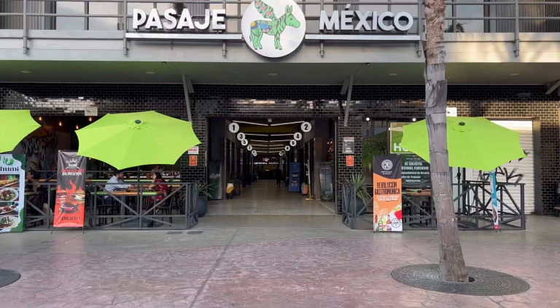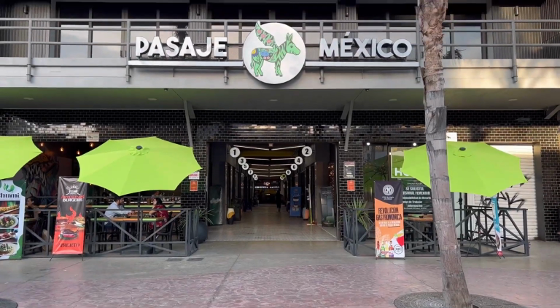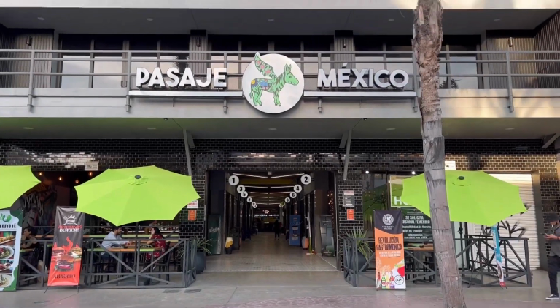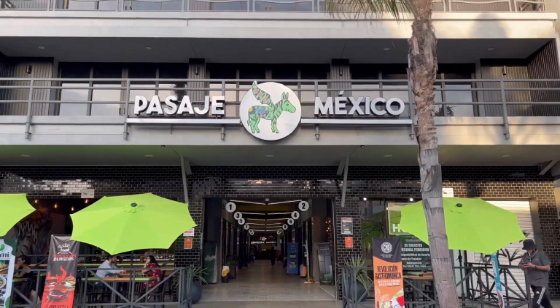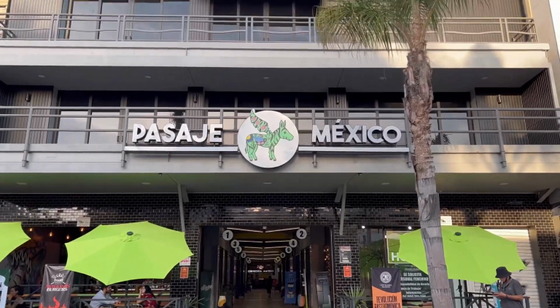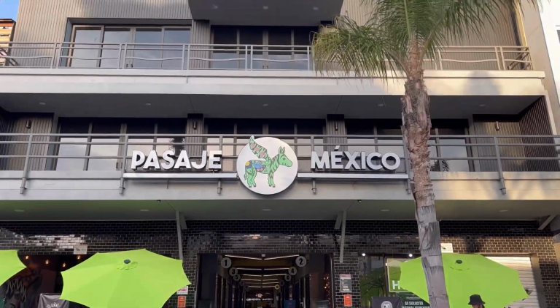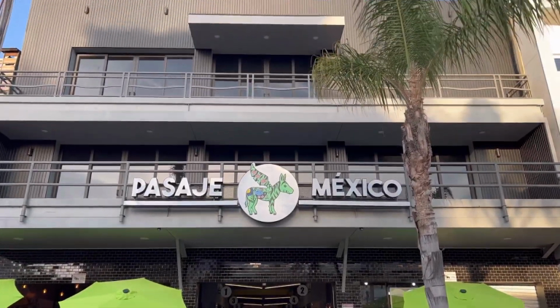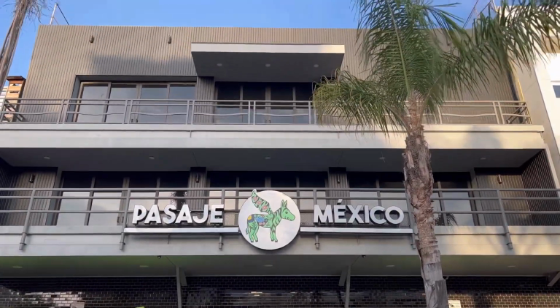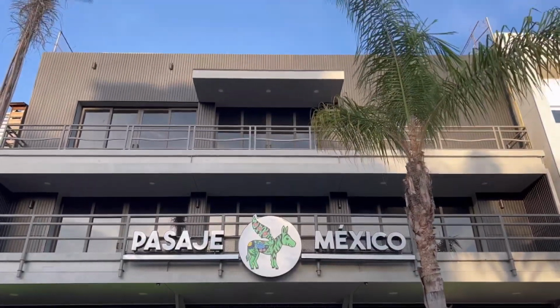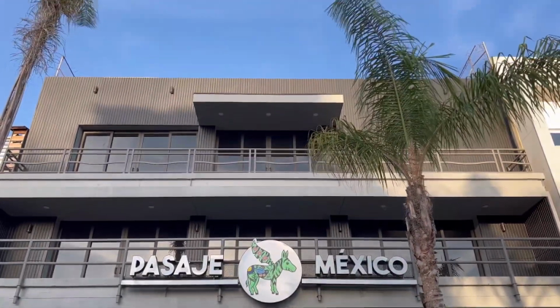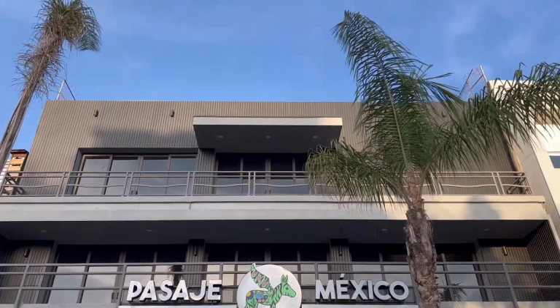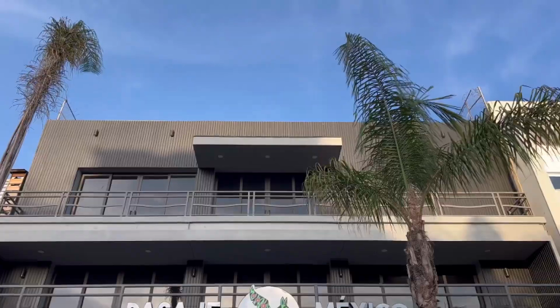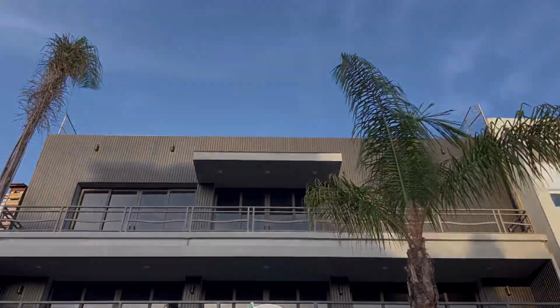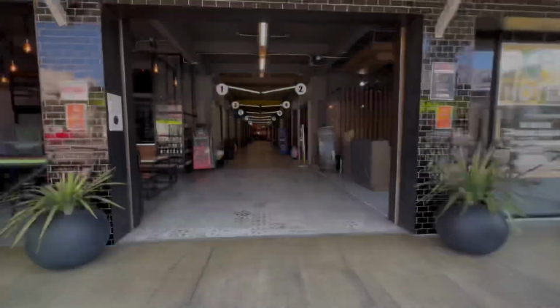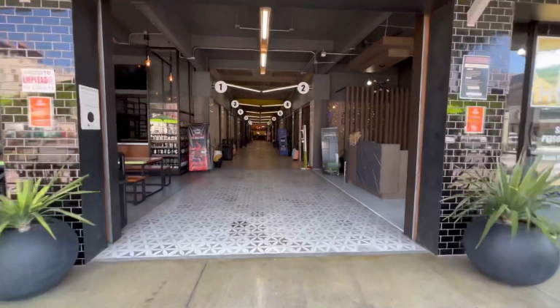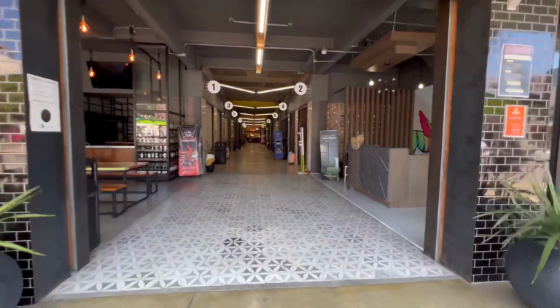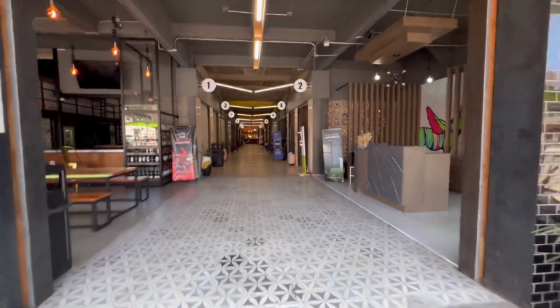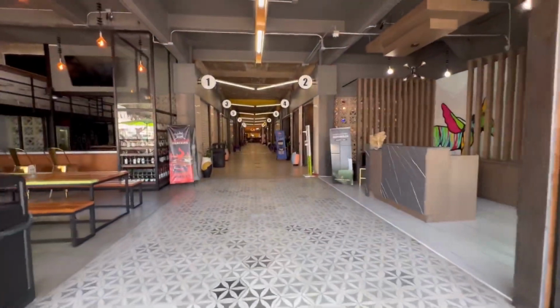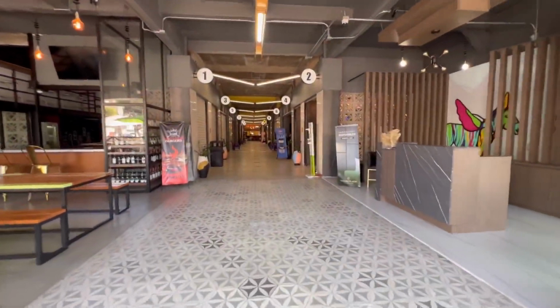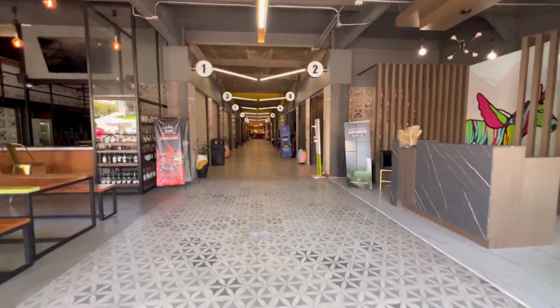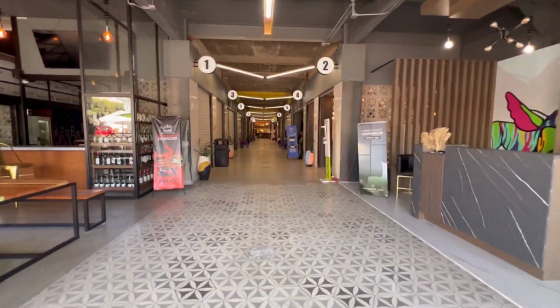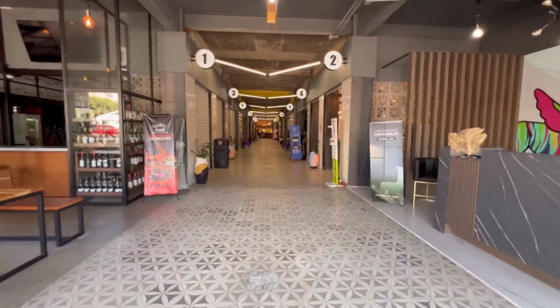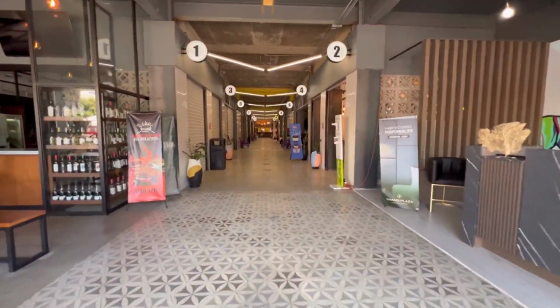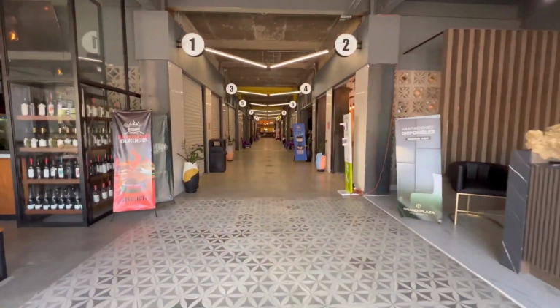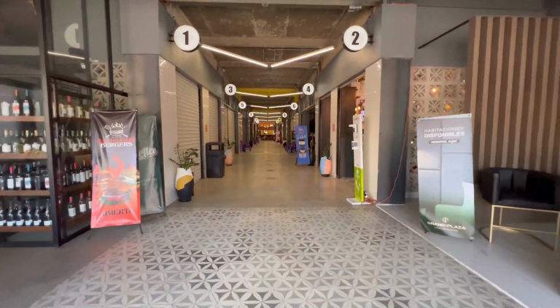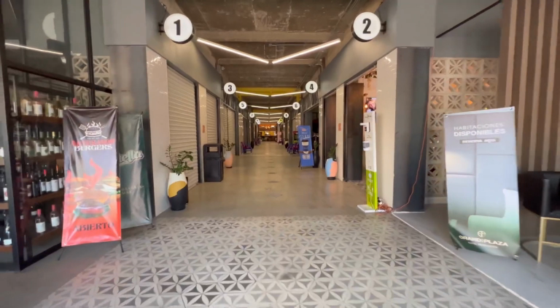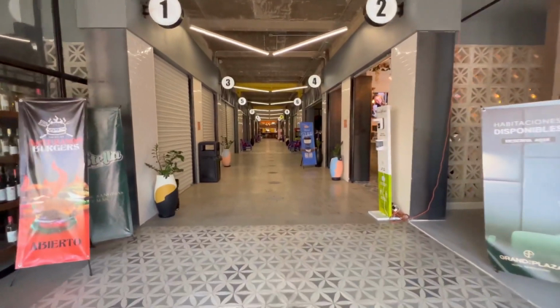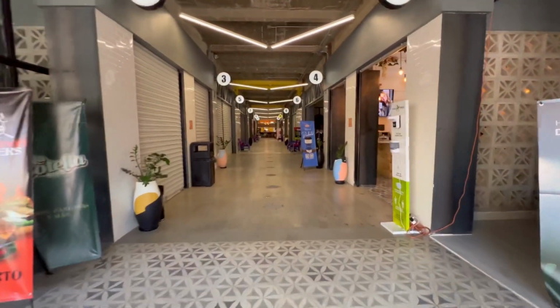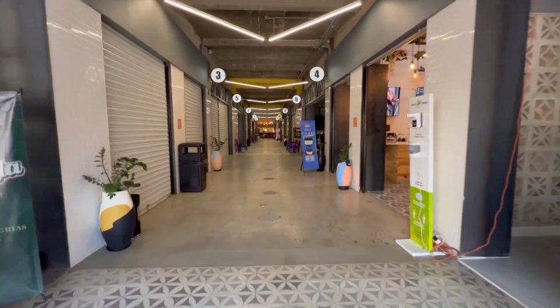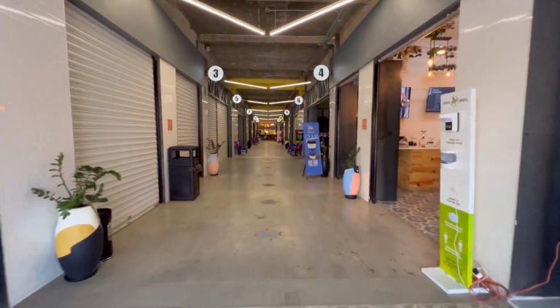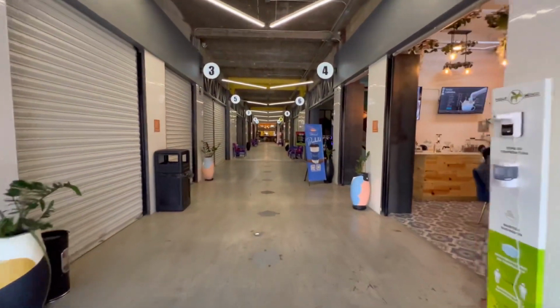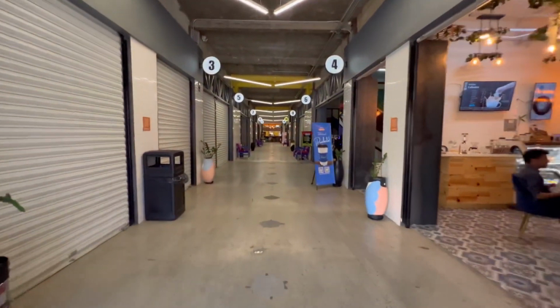Hey guys, this is Nicholas the Cheap Ass. As I mentioned before, inflation in the United States is out of control, so I've been trying to stay out of America as much as possible for over a year.